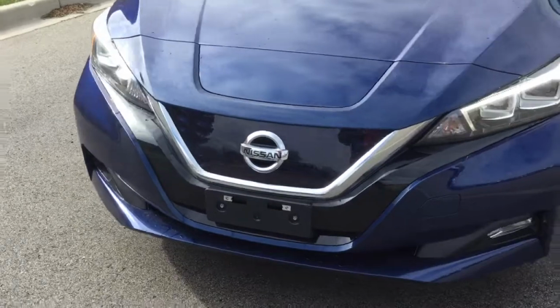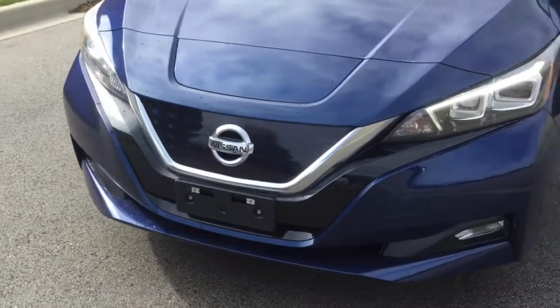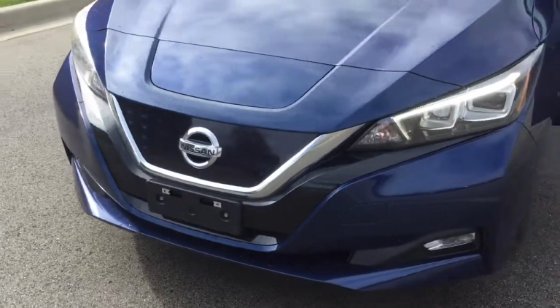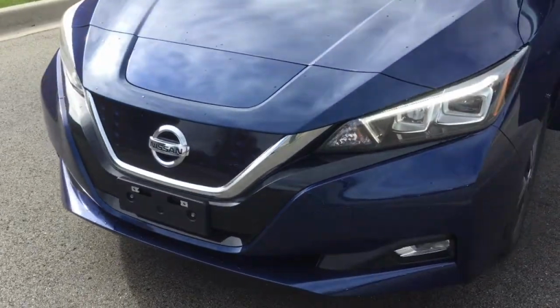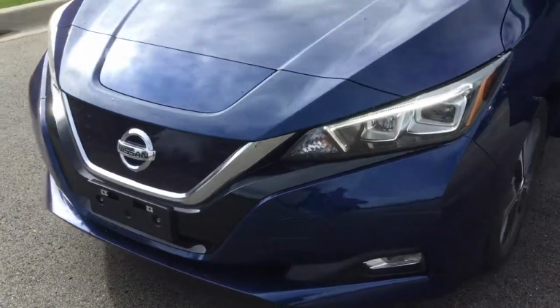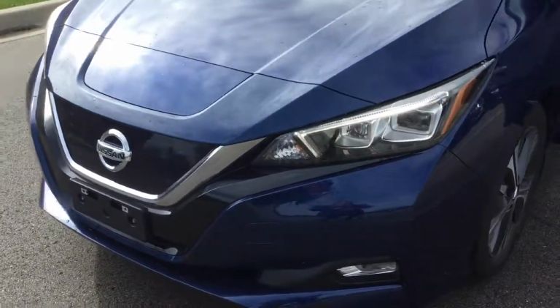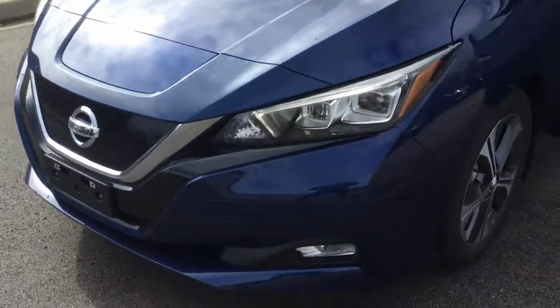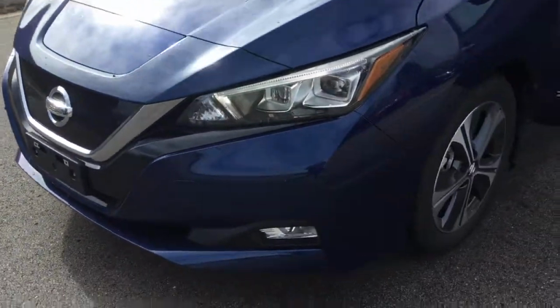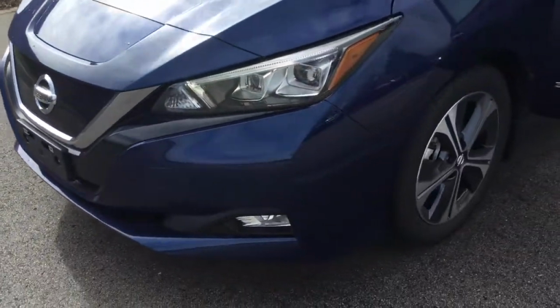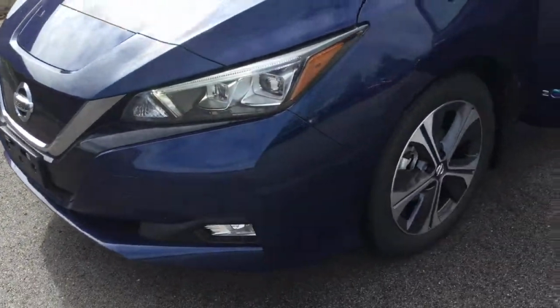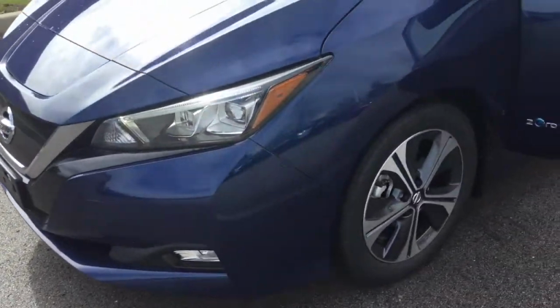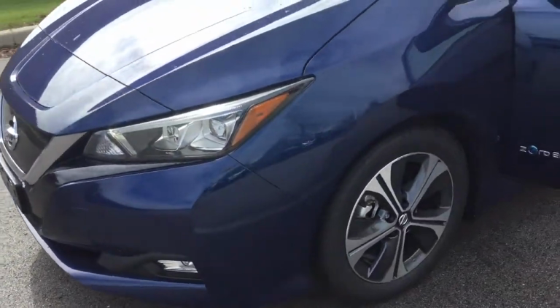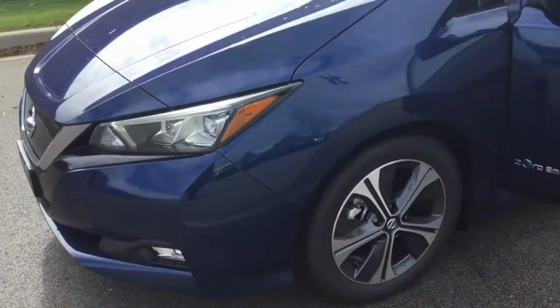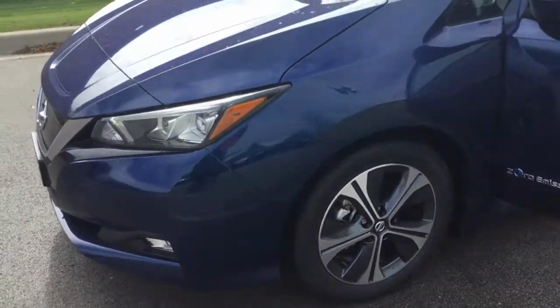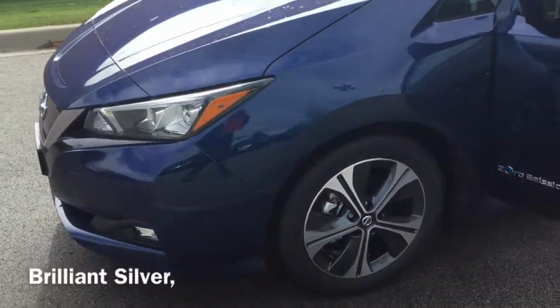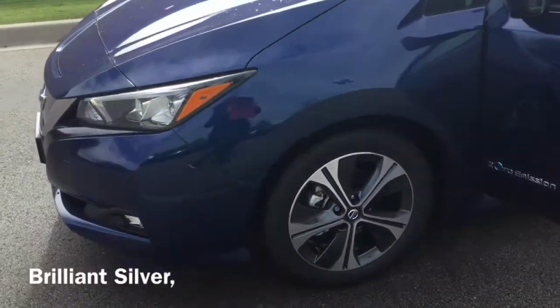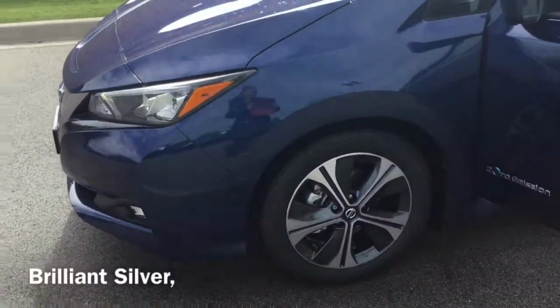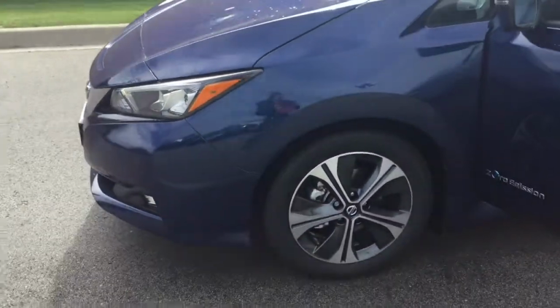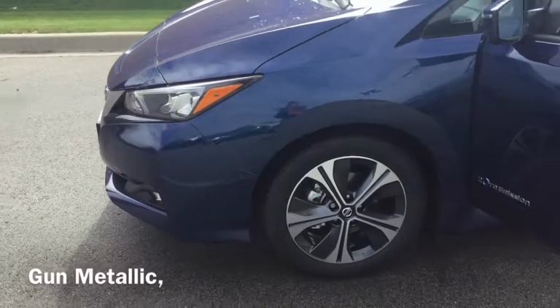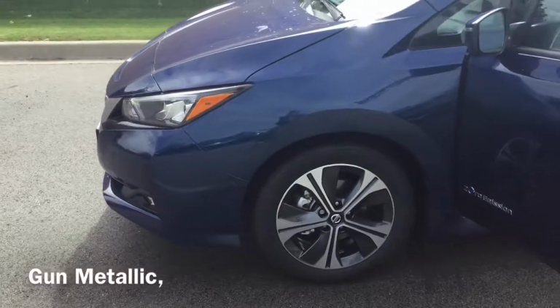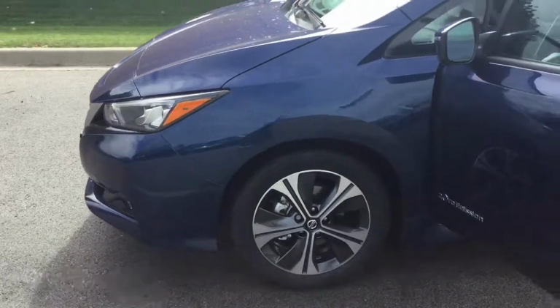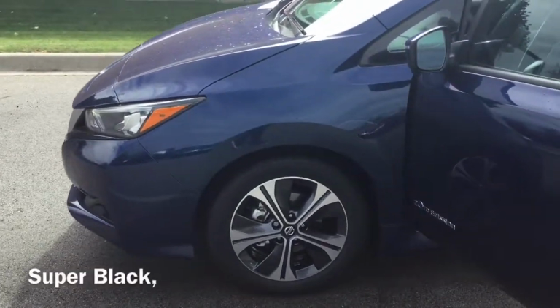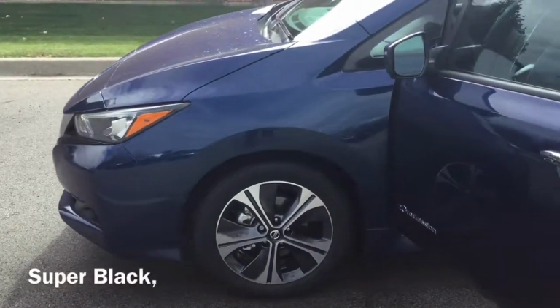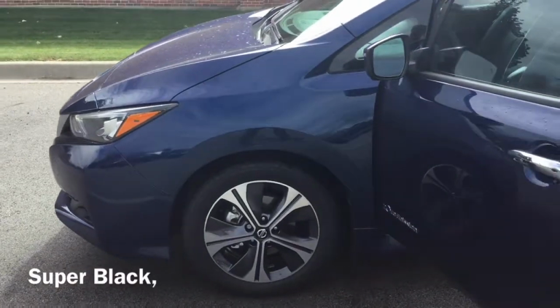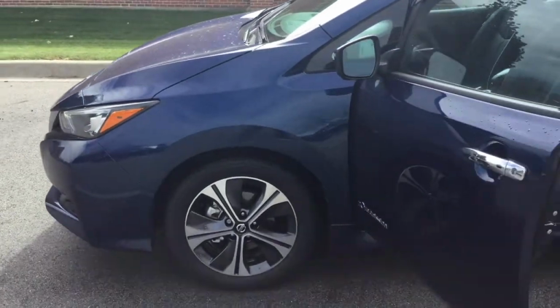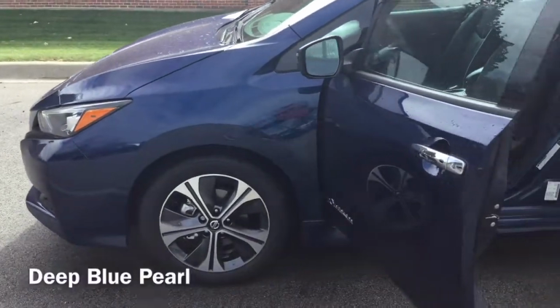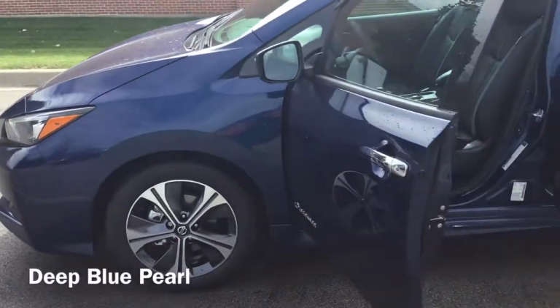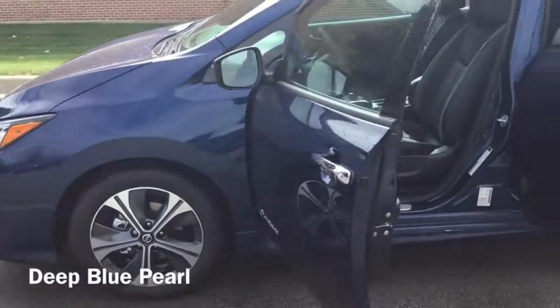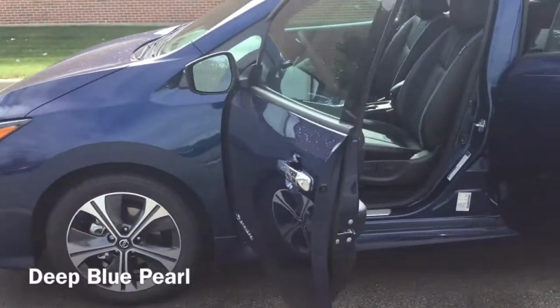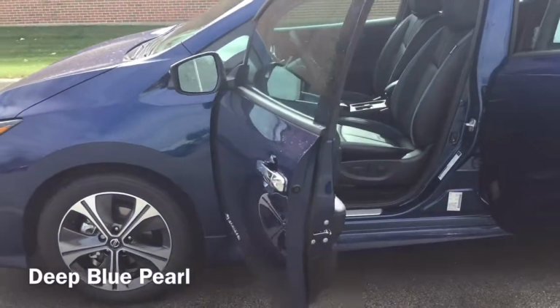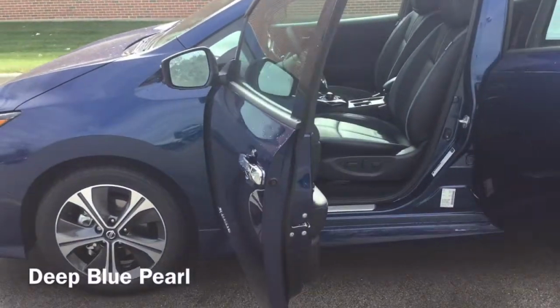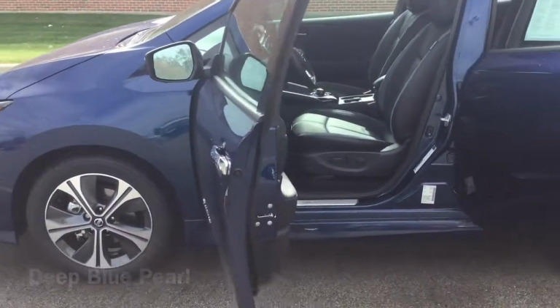The 2019 LEAF comes in some gorgeous exterior colors to choose from, like Brilliant Silver, Gun Metallic, Super Black, and Deep Blue Pearl like you see today.